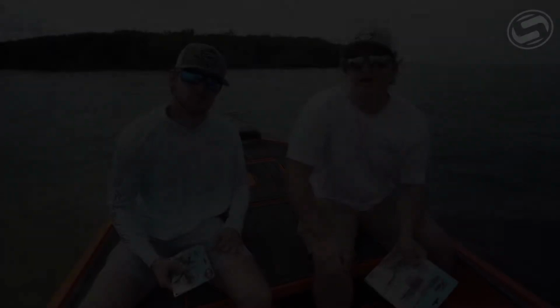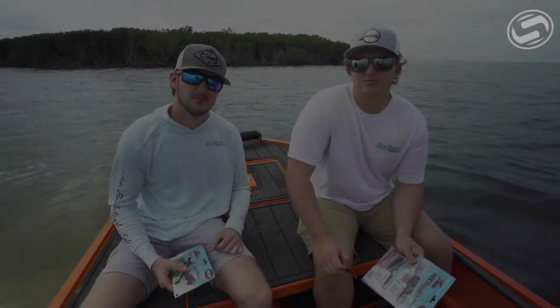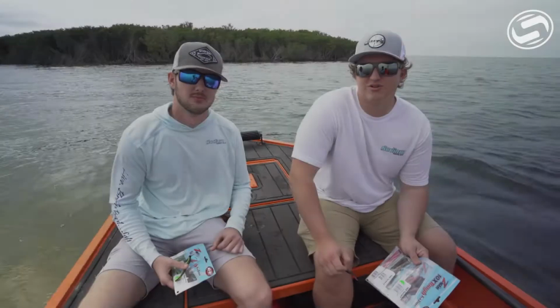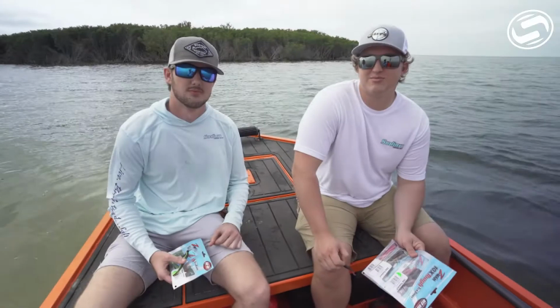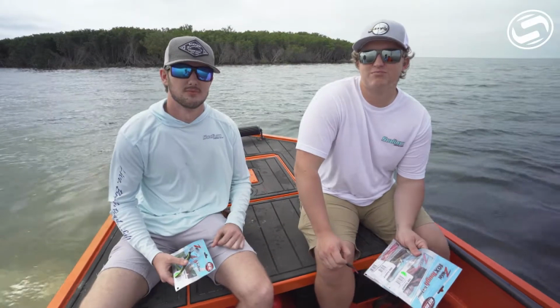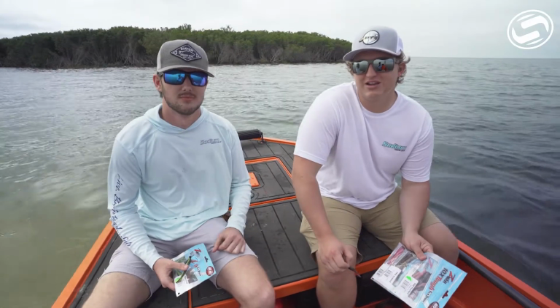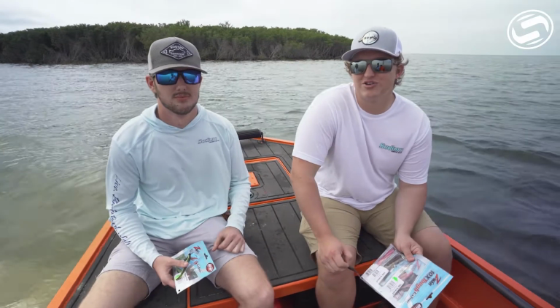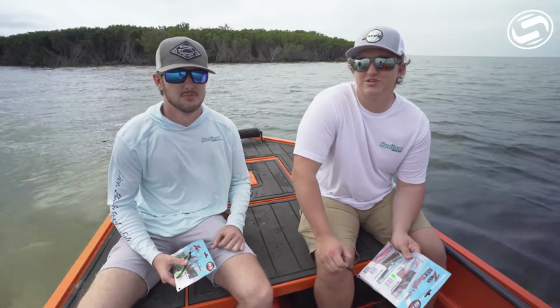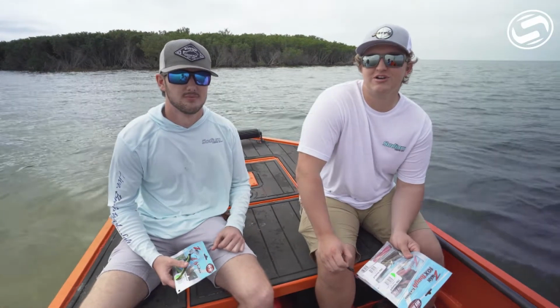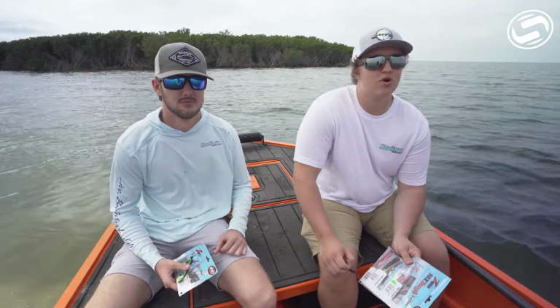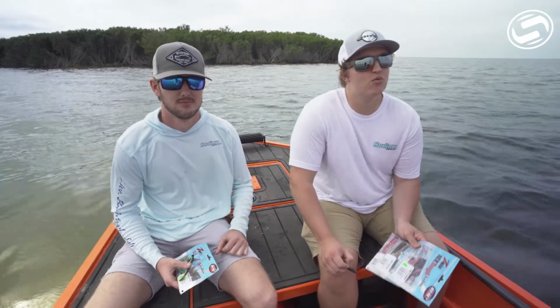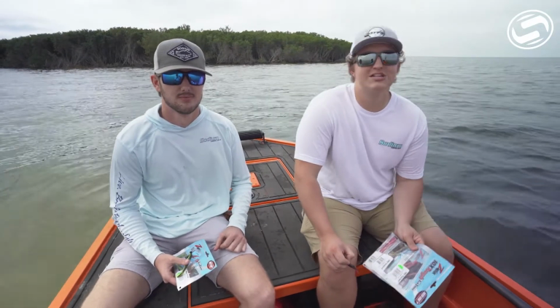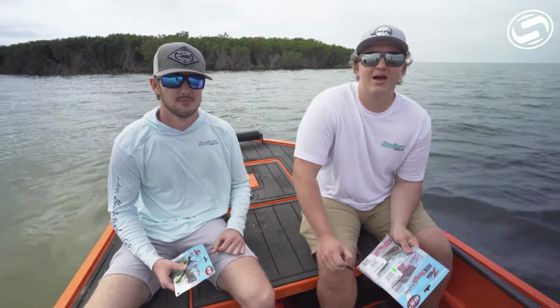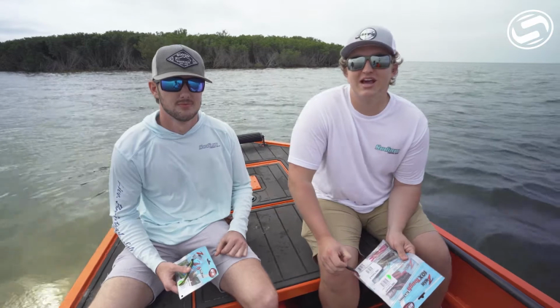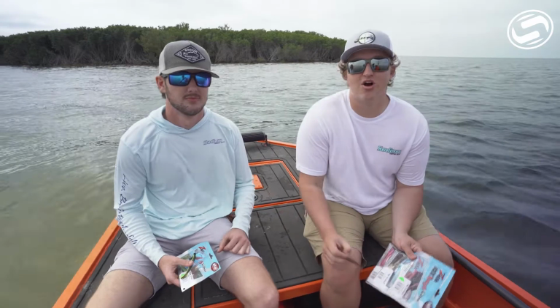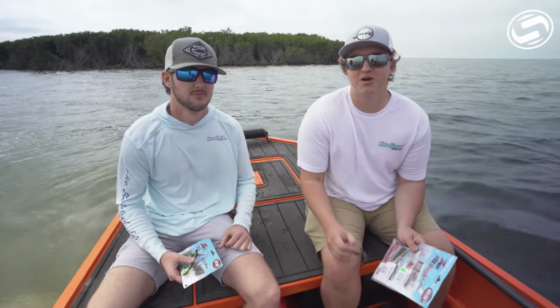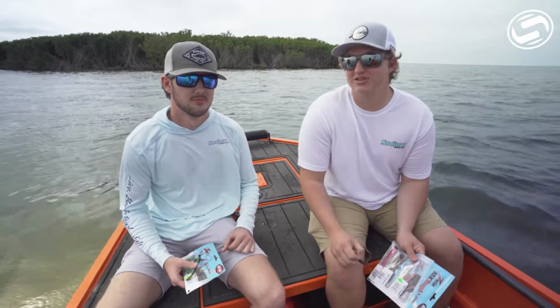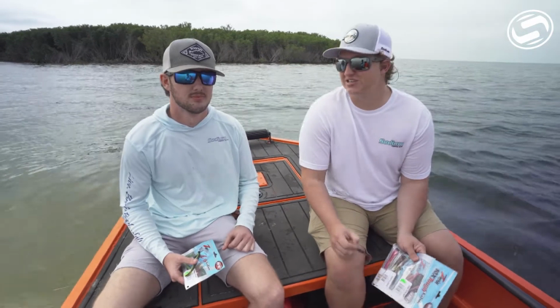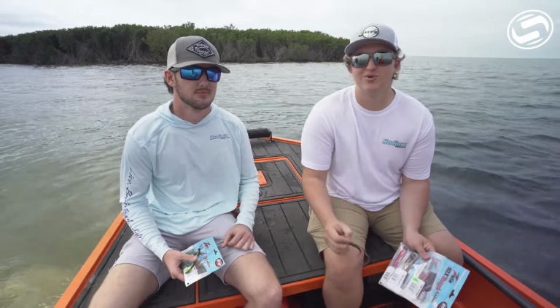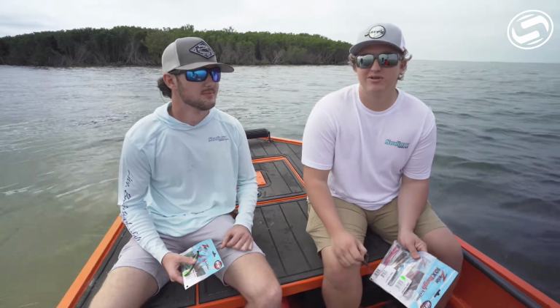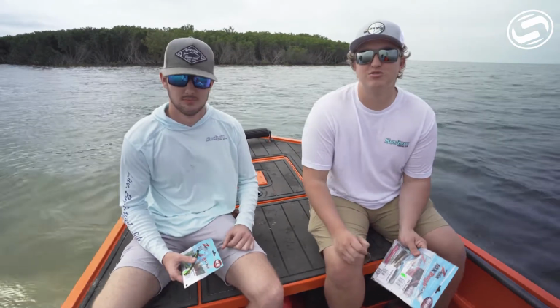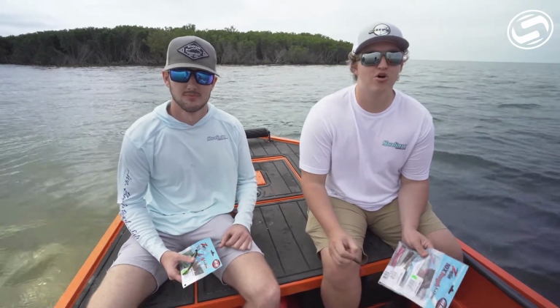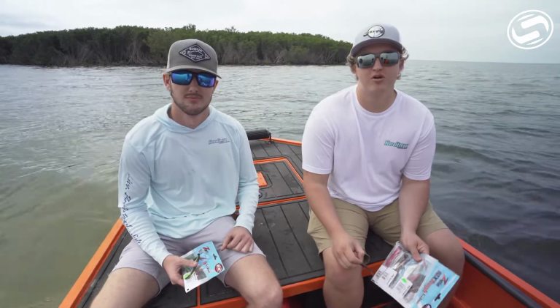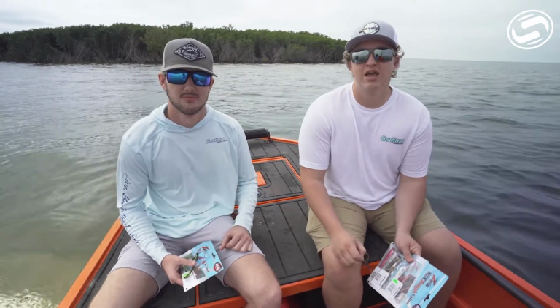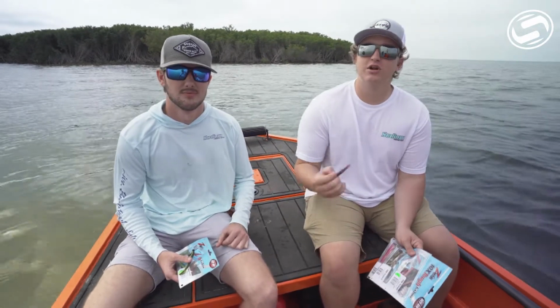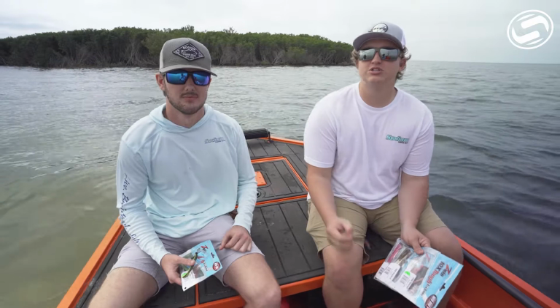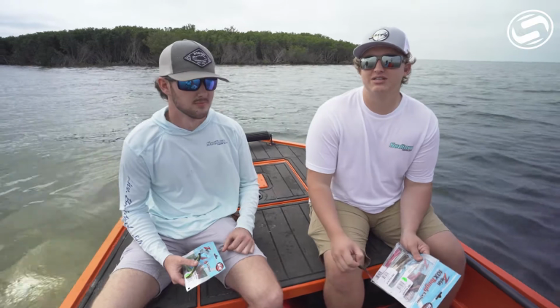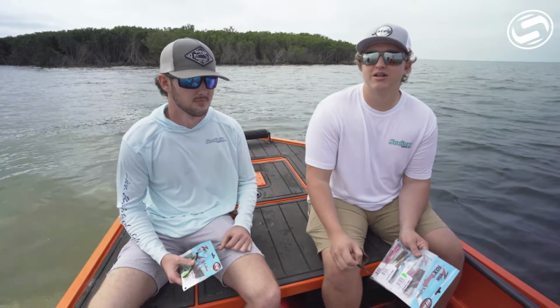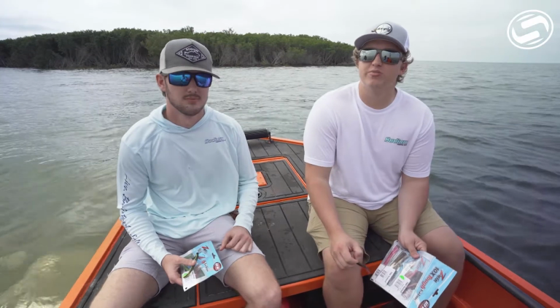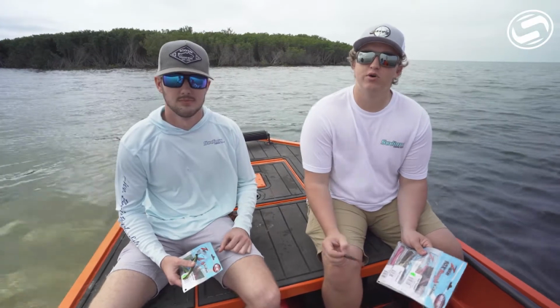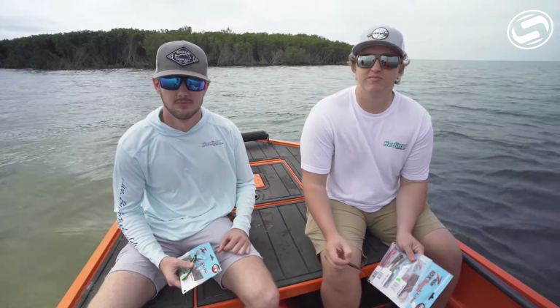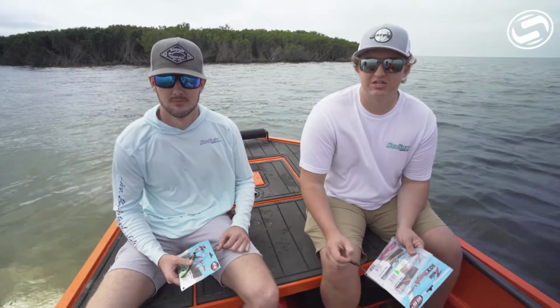Hey guys, what's going on? Seabass and Brandon here at Sodium Fishing Gear. We're out on the water today with Captain Dallas on the mudboat — this thing is sweet. It runs in almost no water, and I wanted to talk to you guys about a little bit of wintertime fishing today.